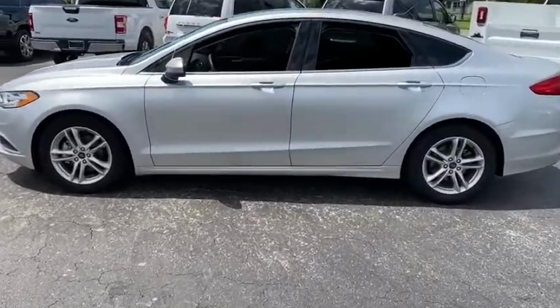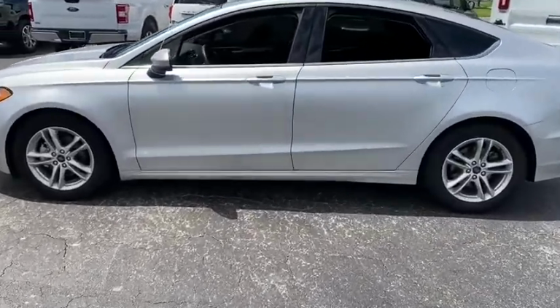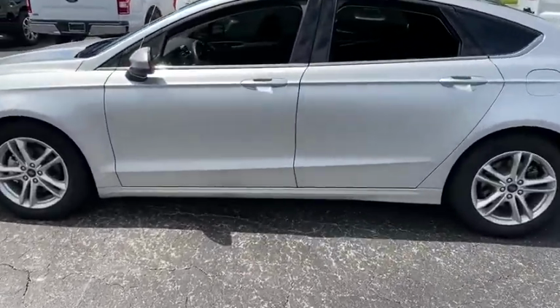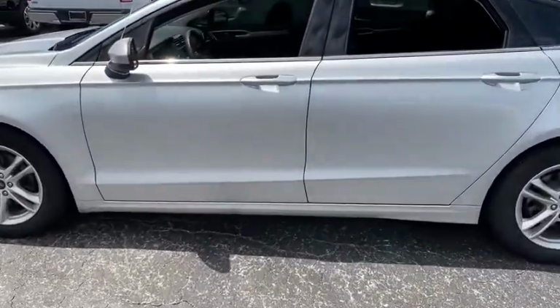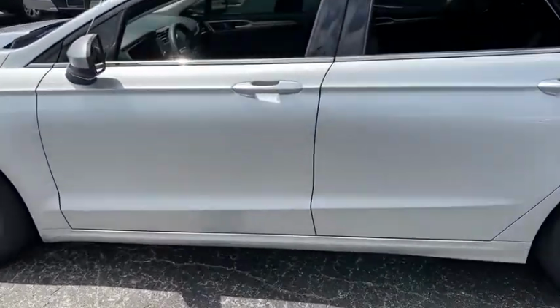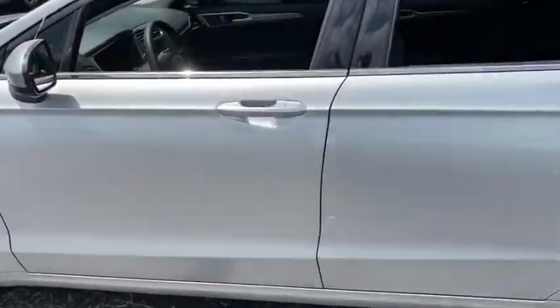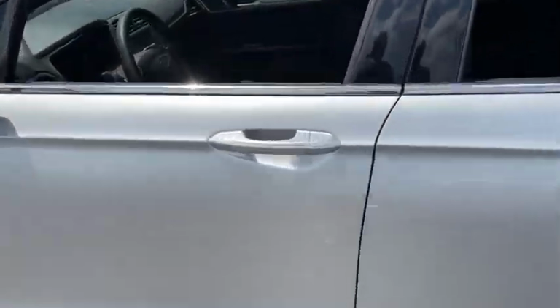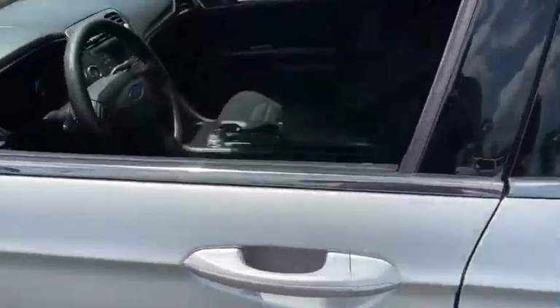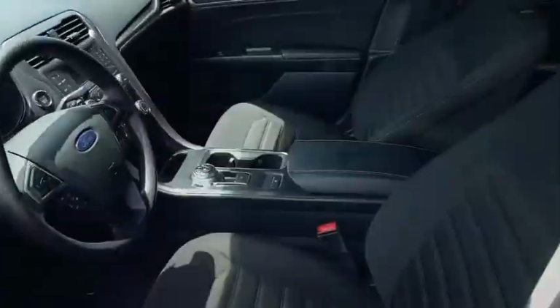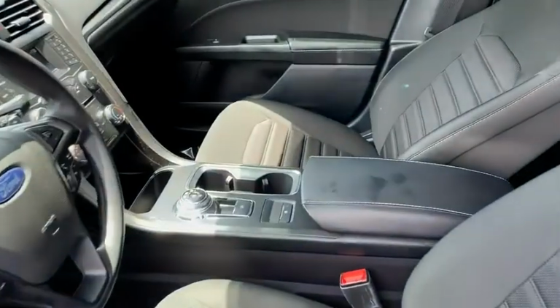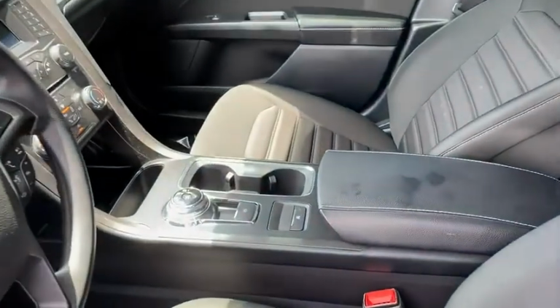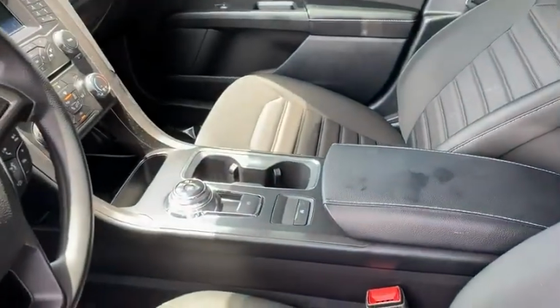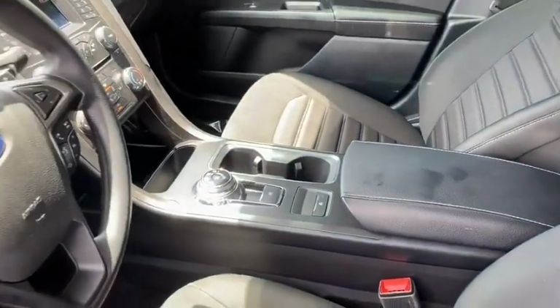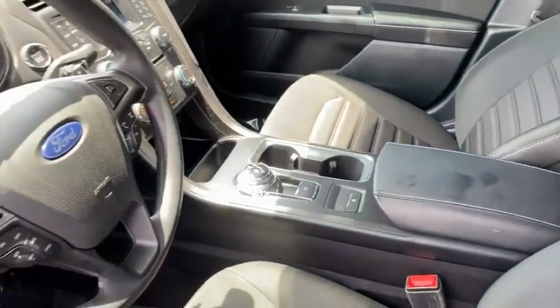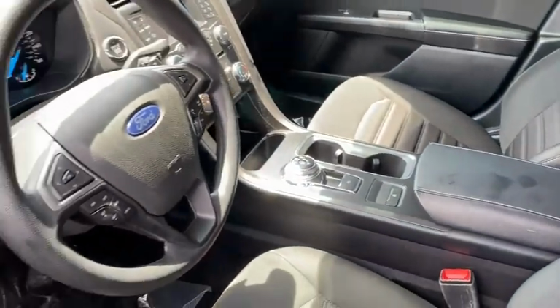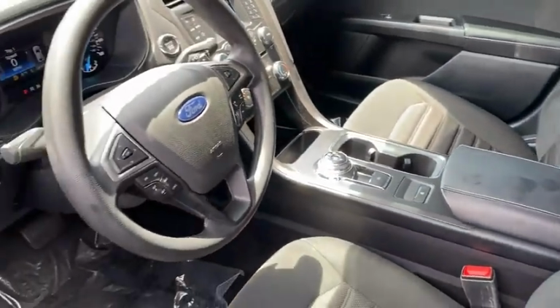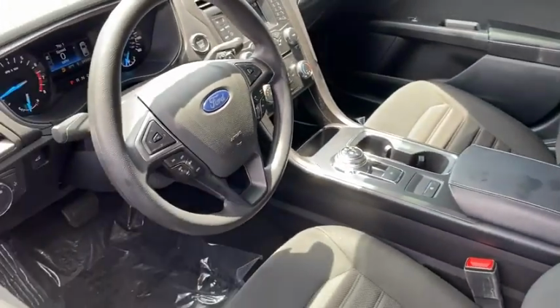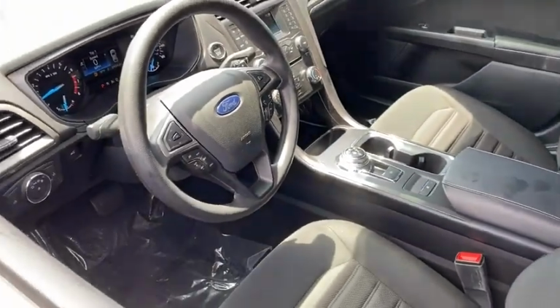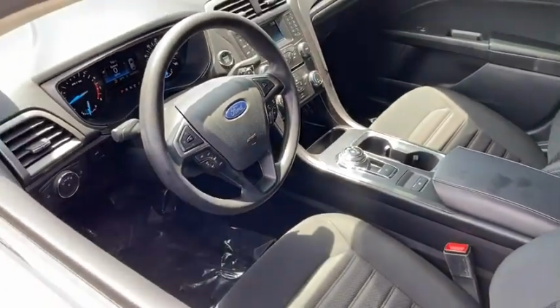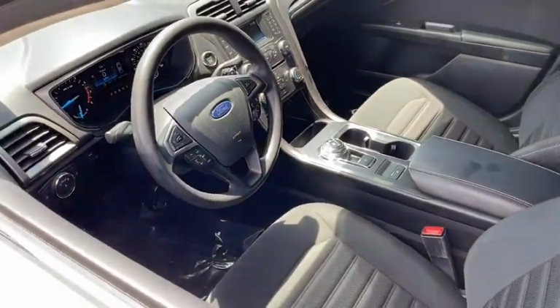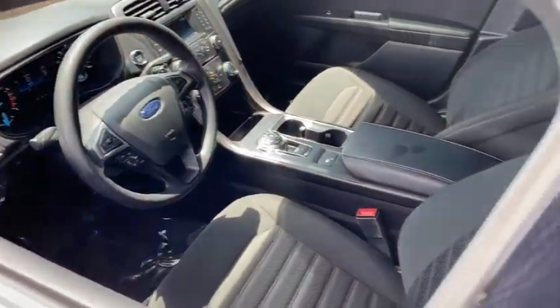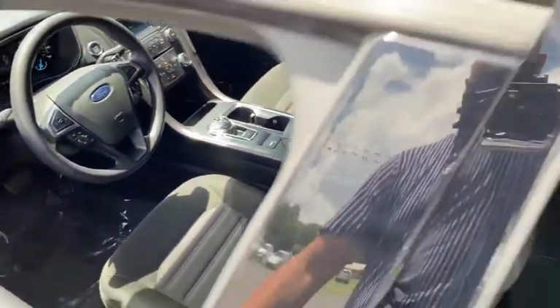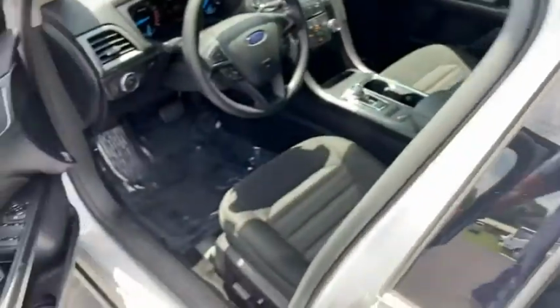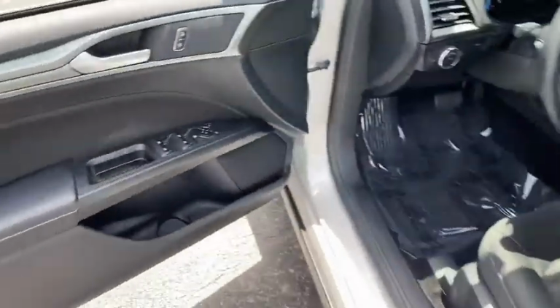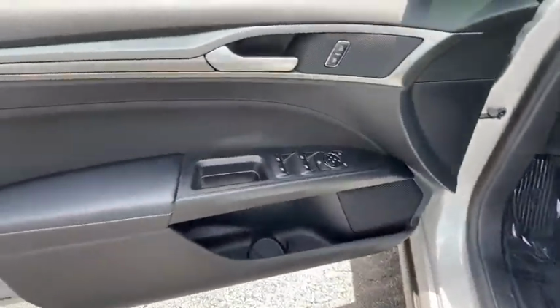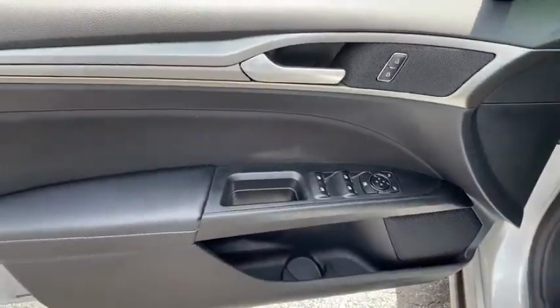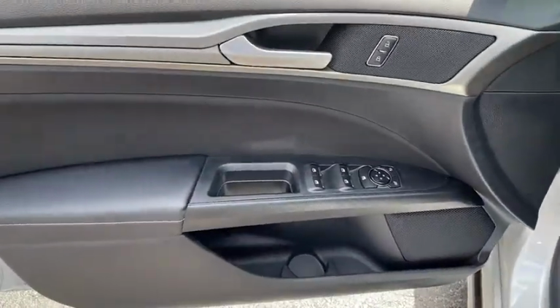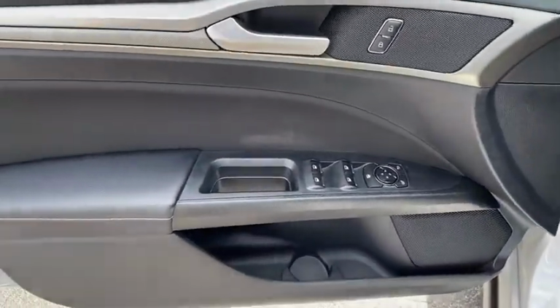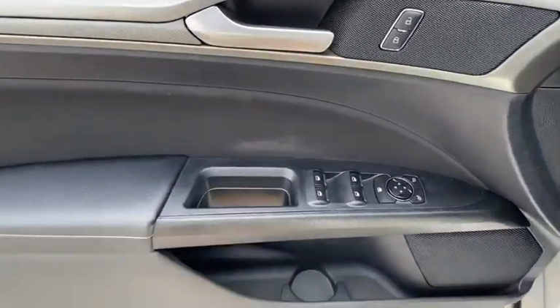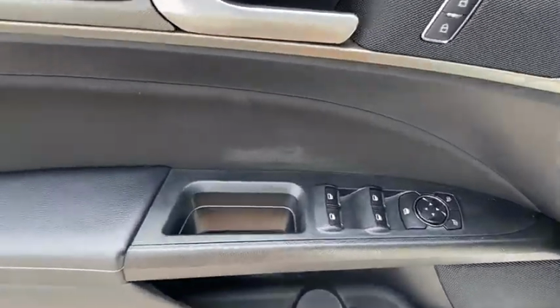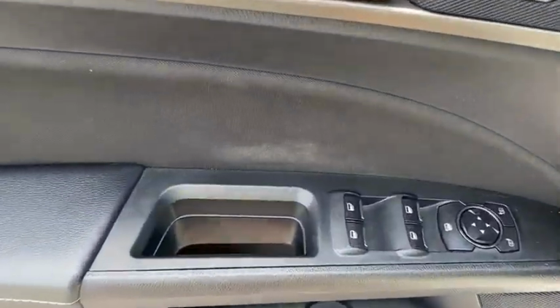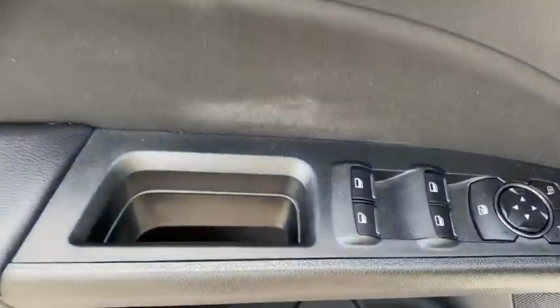Here are some of this vehicle's great options: backup camera, anti-lock braking system, traction control, stability control, steering wheel audio controls, keyless entry, power passenger seat, Bluetooth.